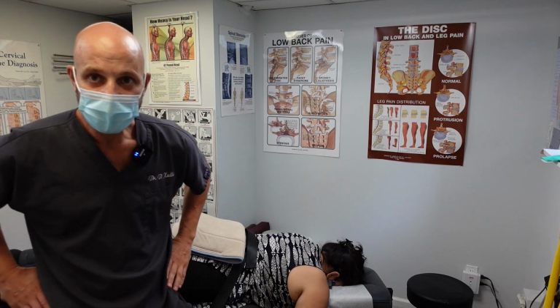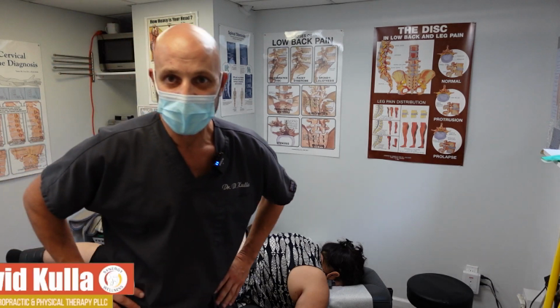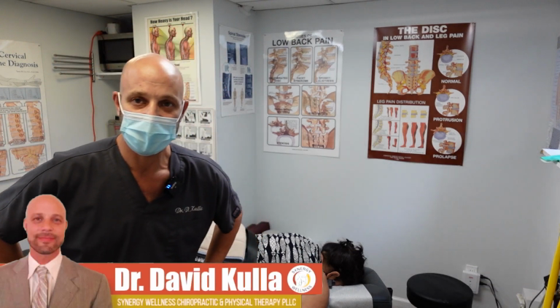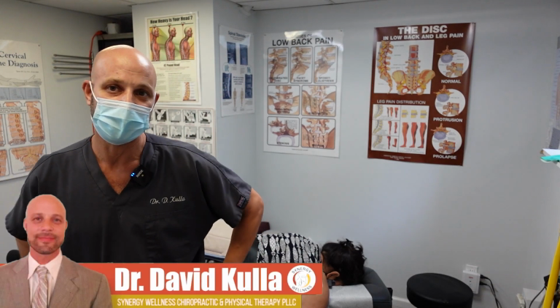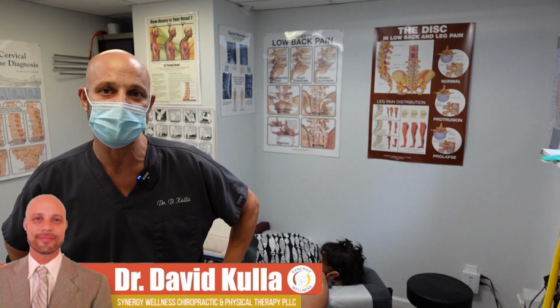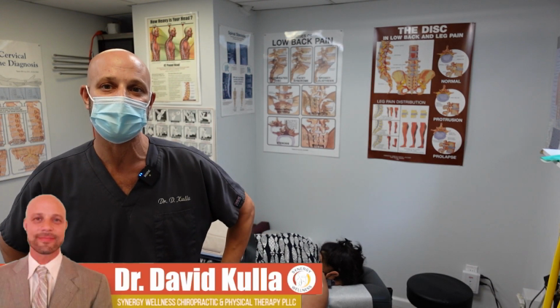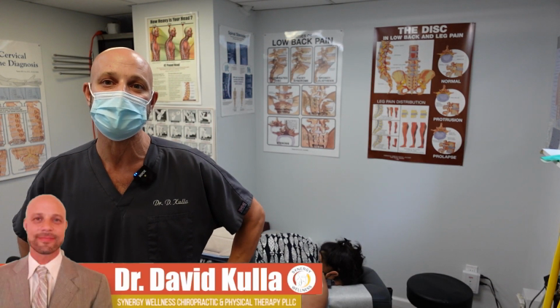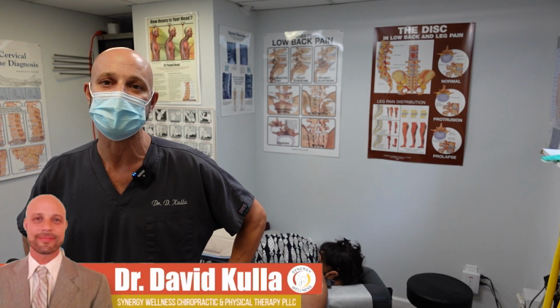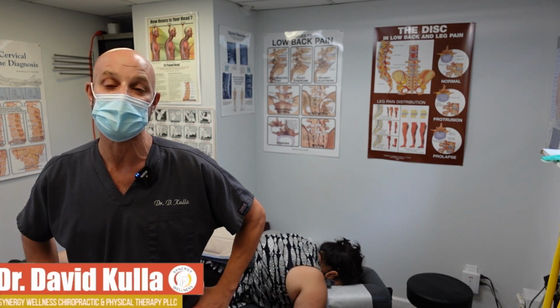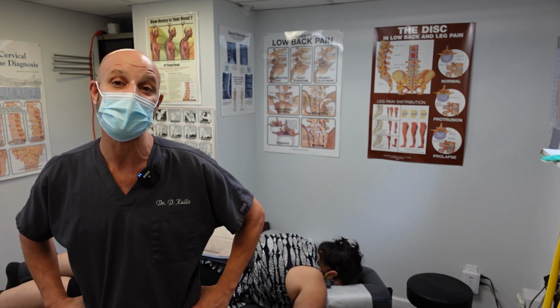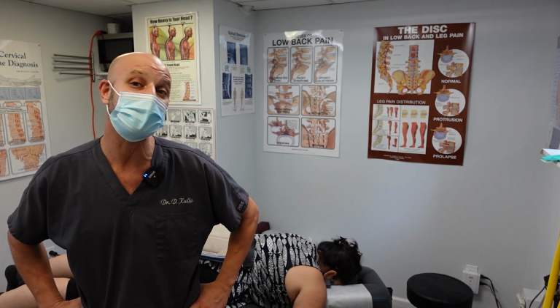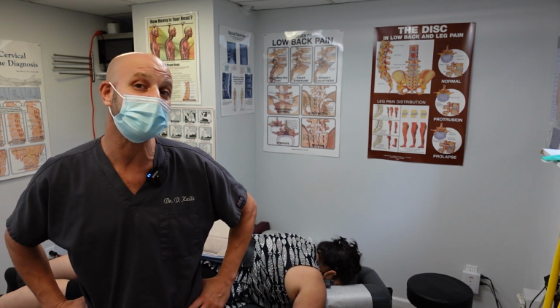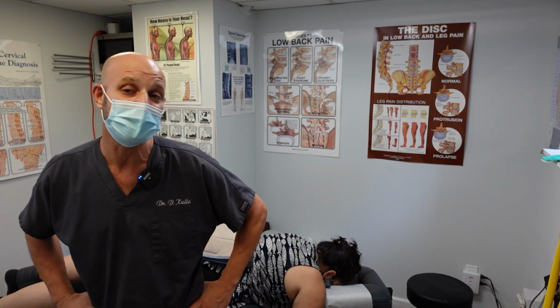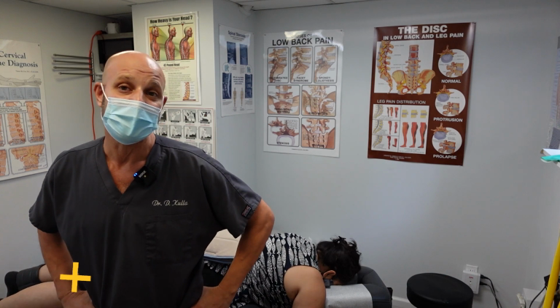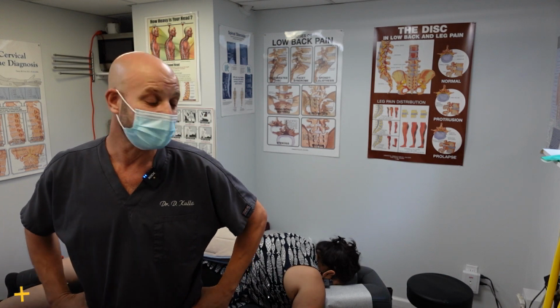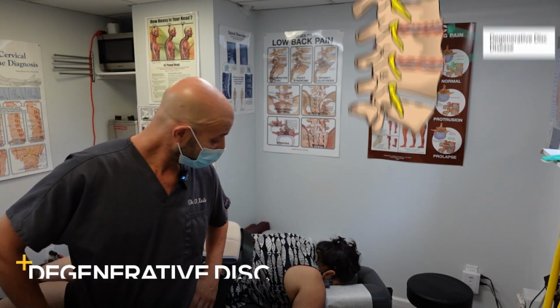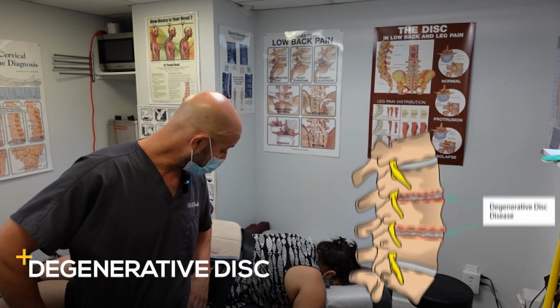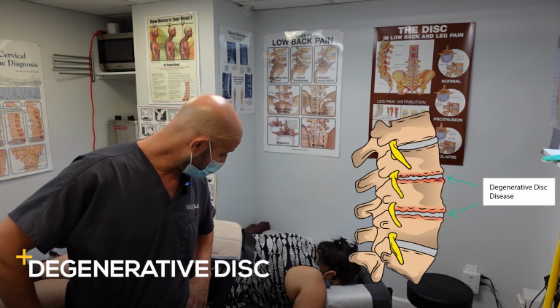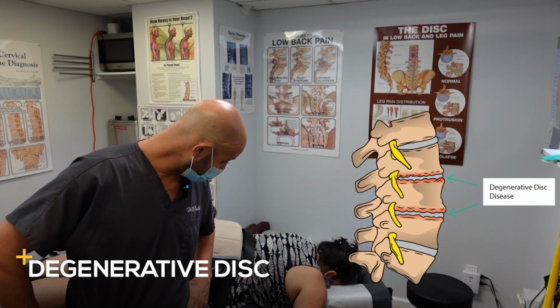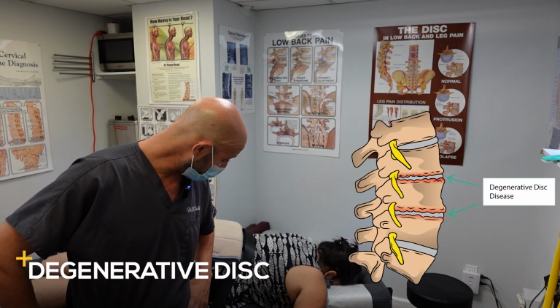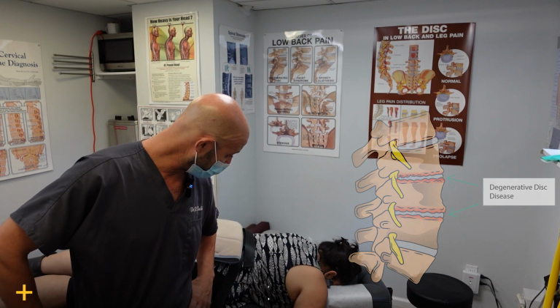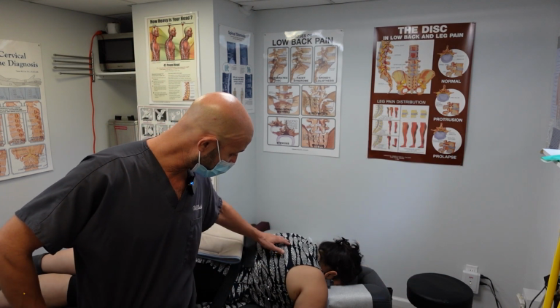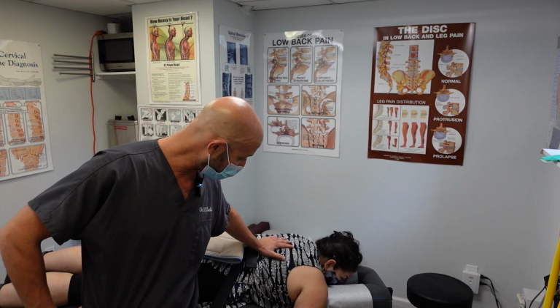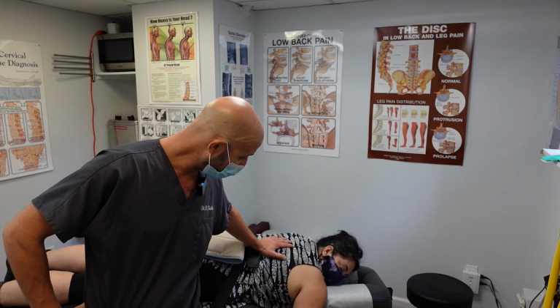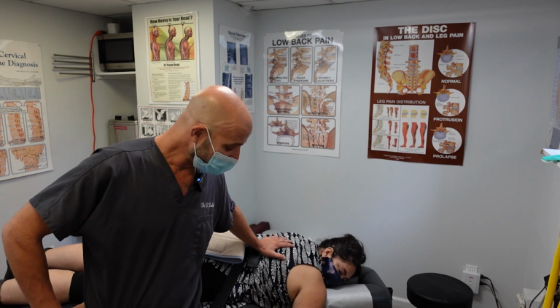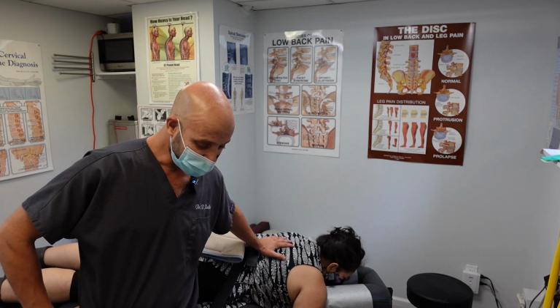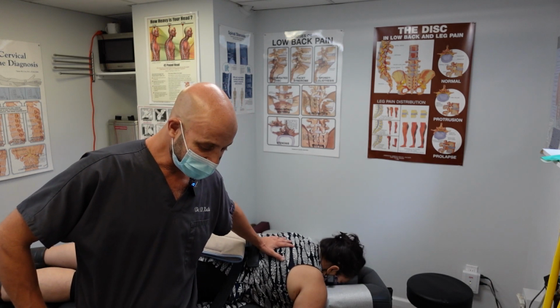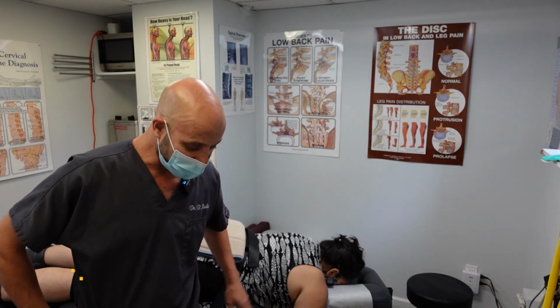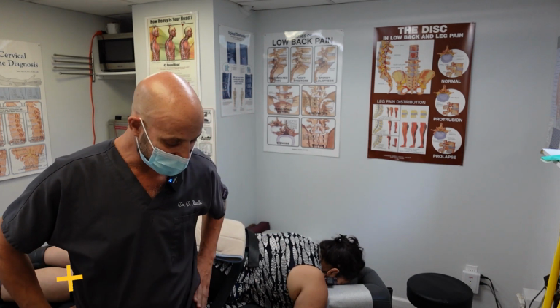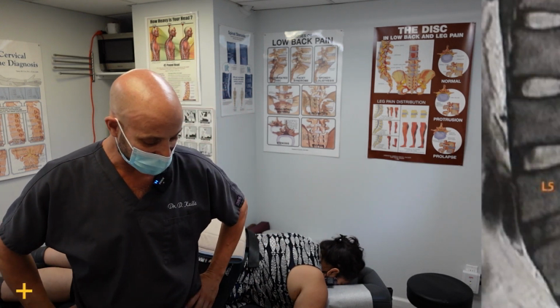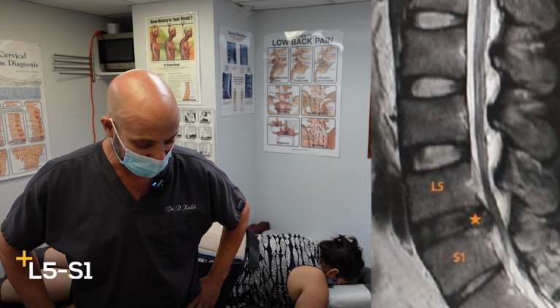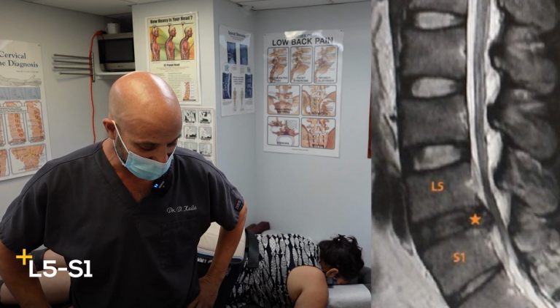Hello everyone, Dr. David Kulla here with Synergy Wellness in New York City. Today we have another case of a degenerative disc. She has a degenerative disc at L5S1.